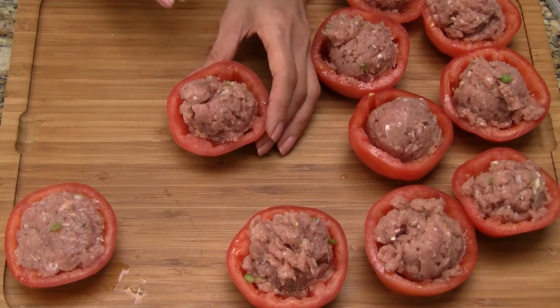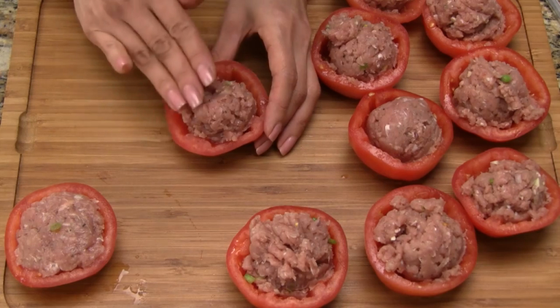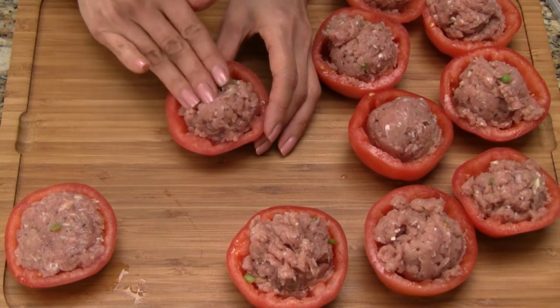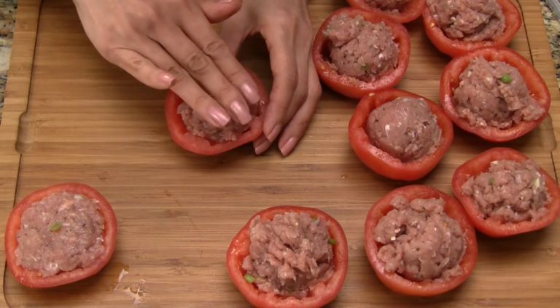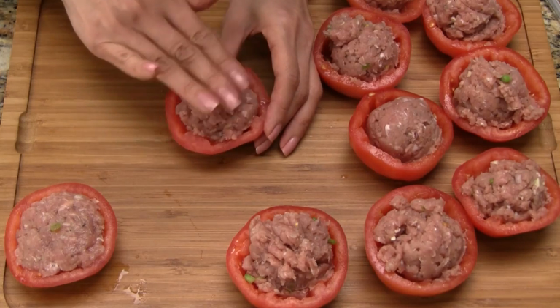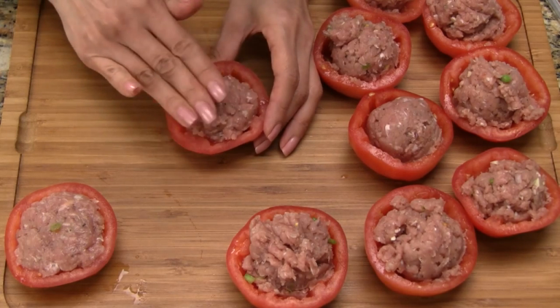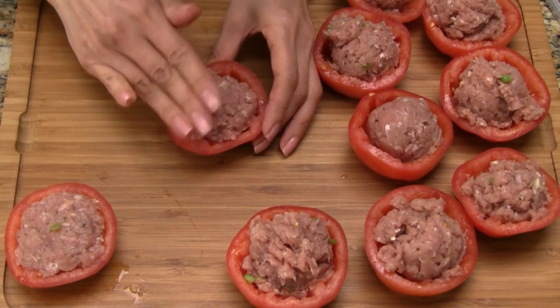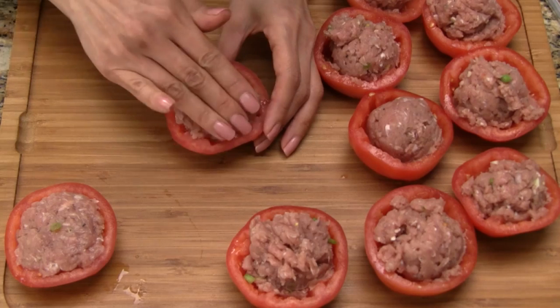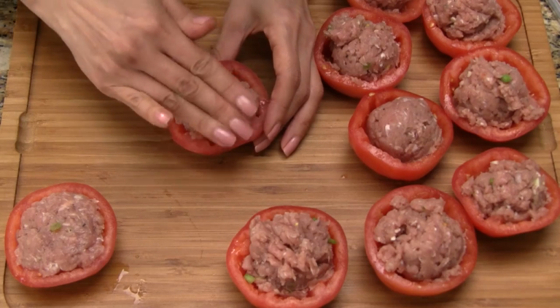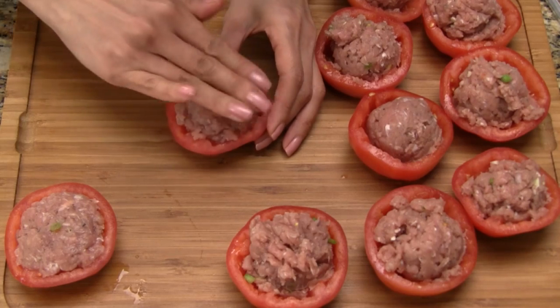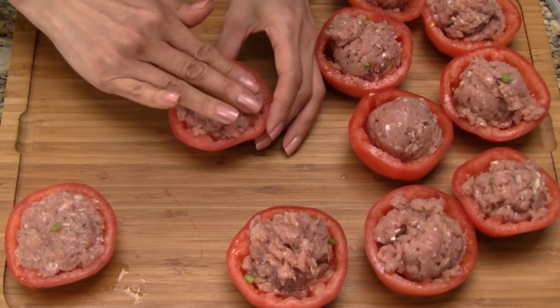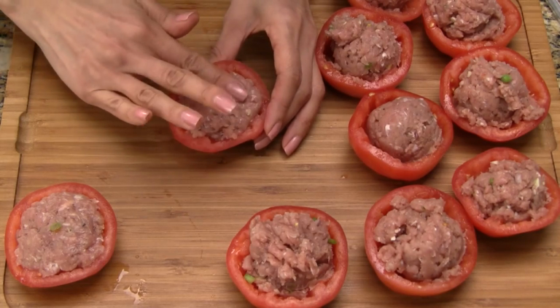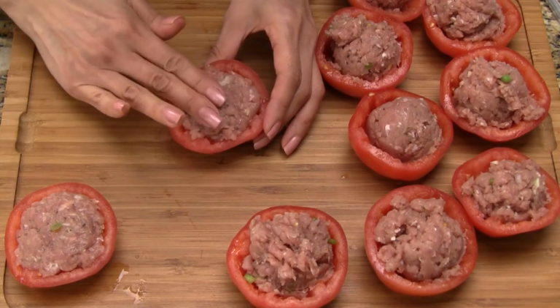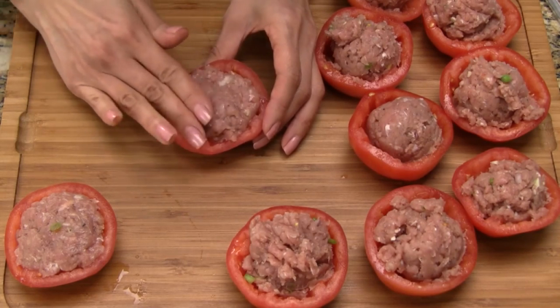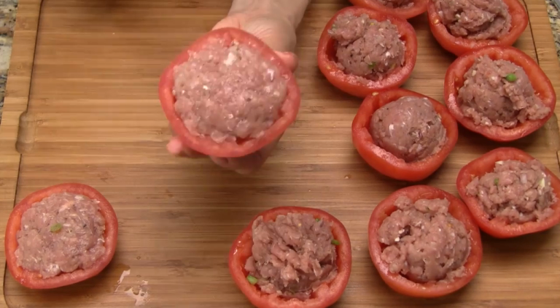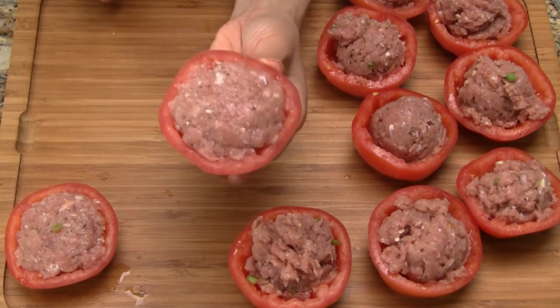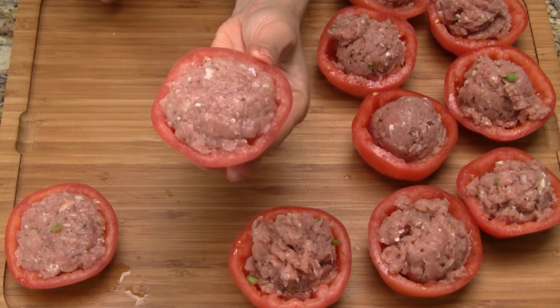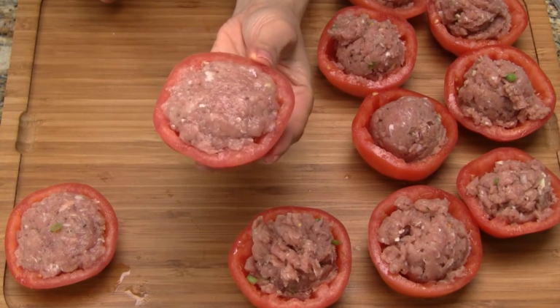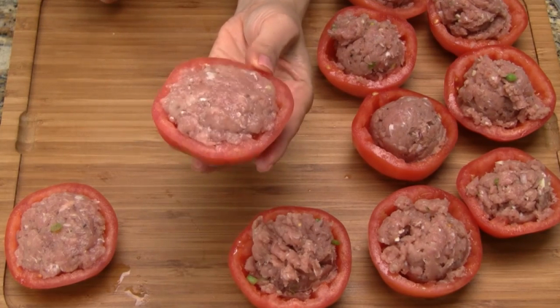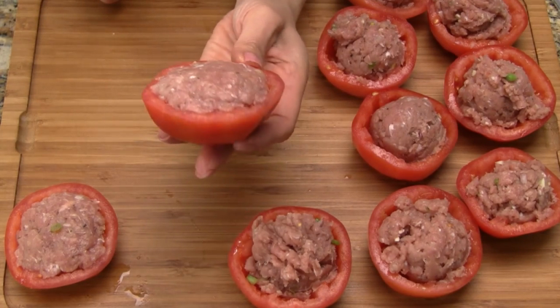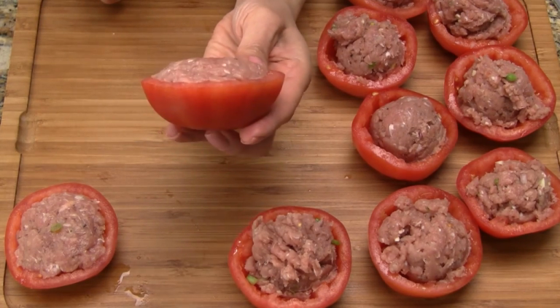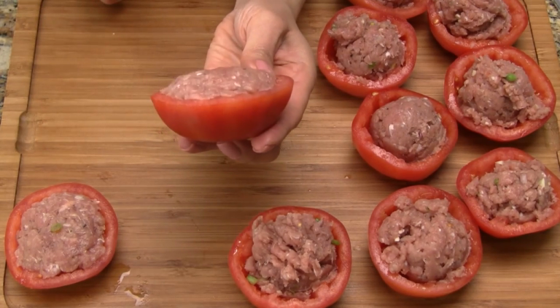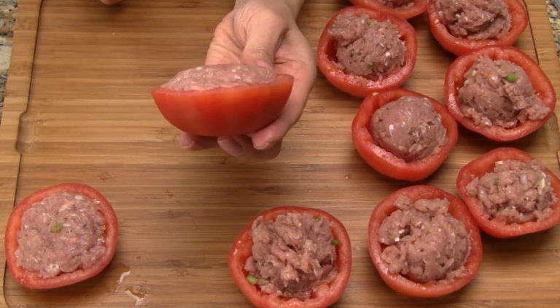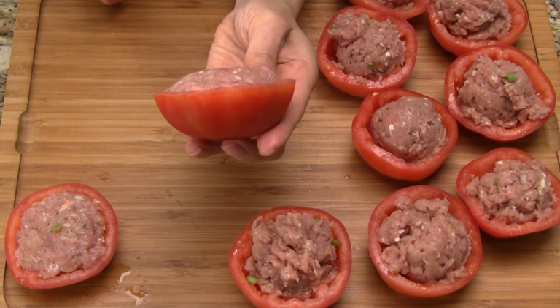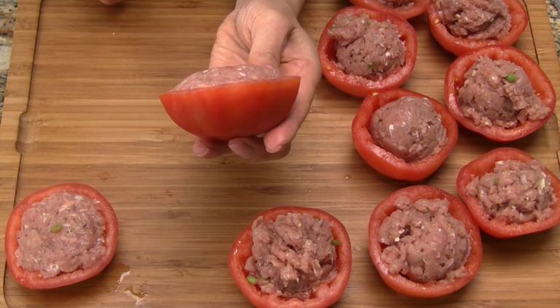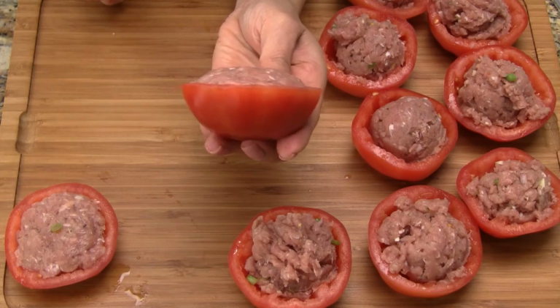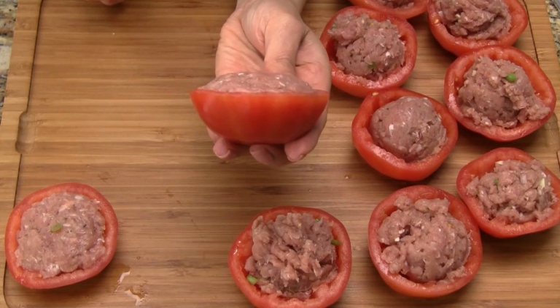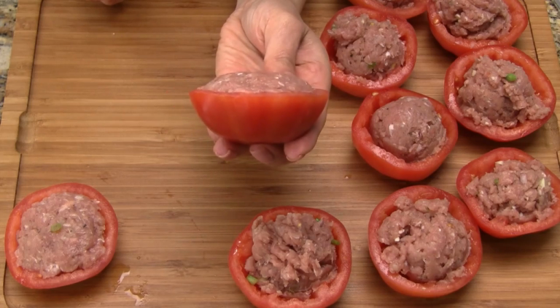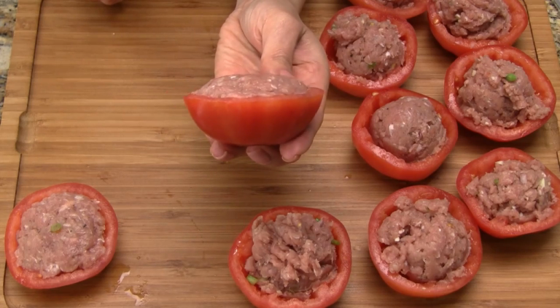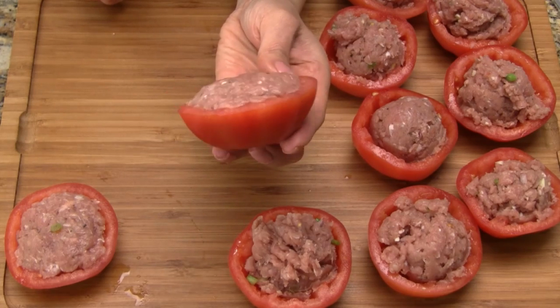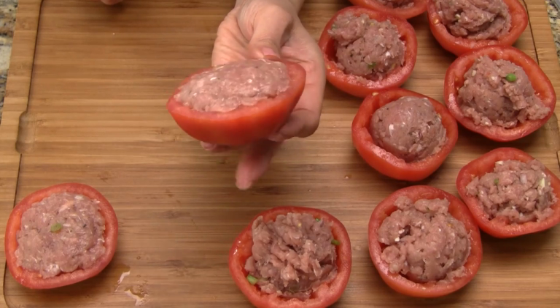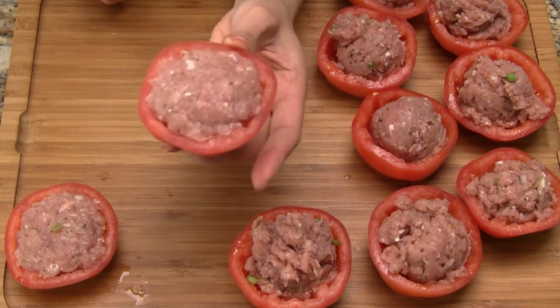Using your fingers, gently press down on the pork, filling the tomato. Shape the filling into a mound instead of flat across — I'll explain why this is important later.